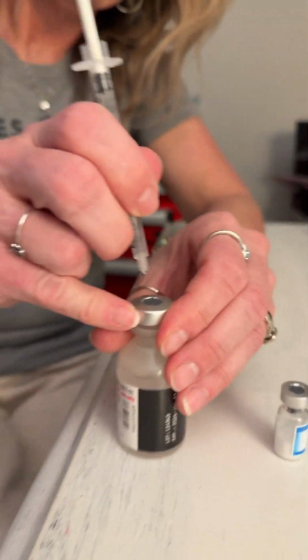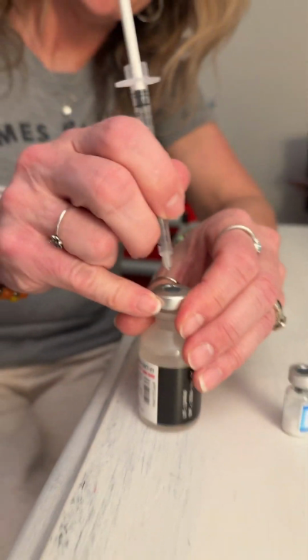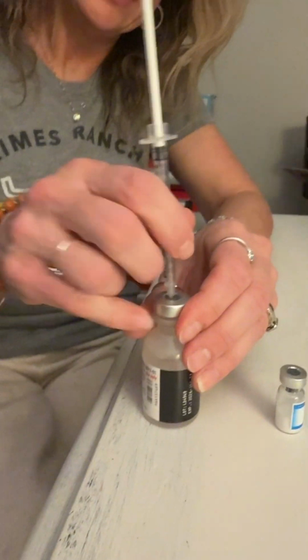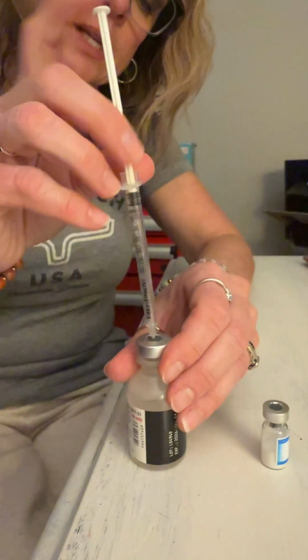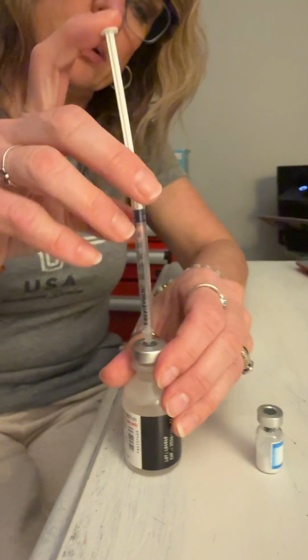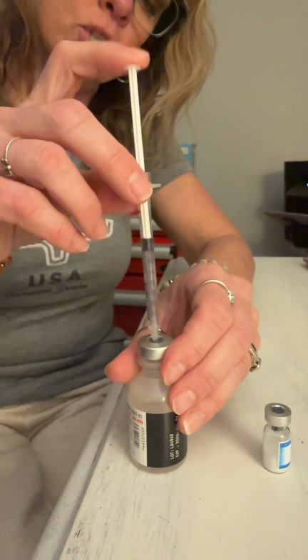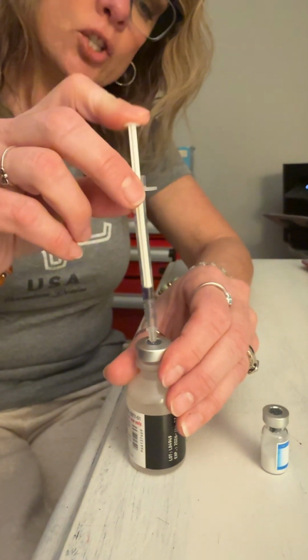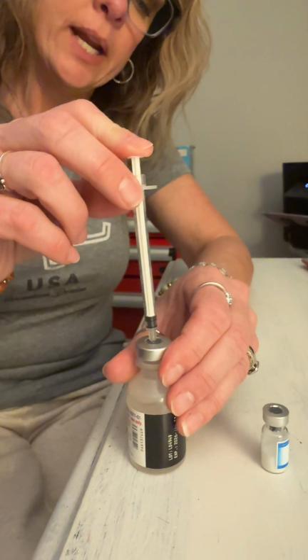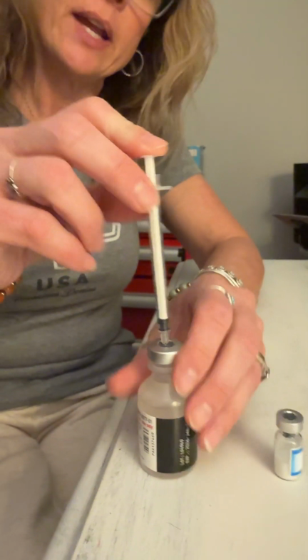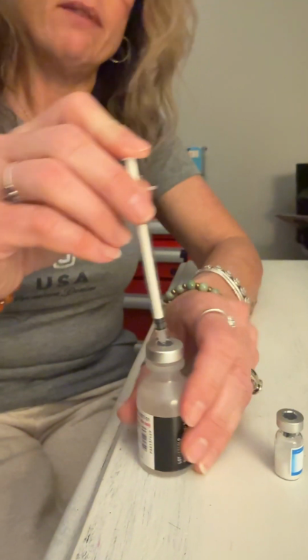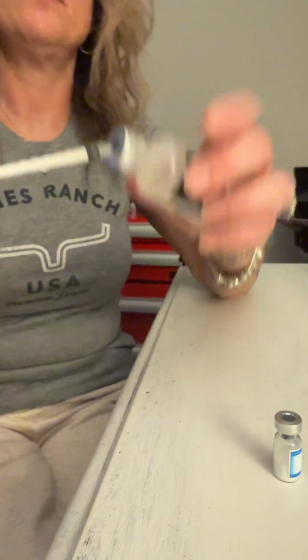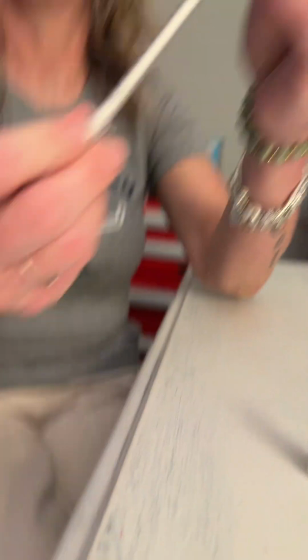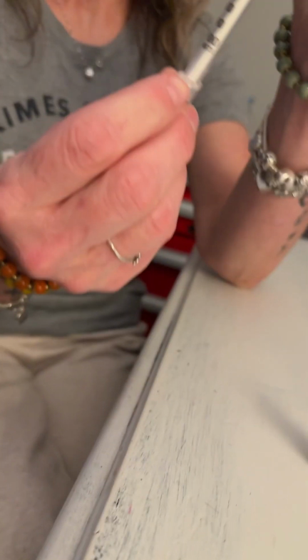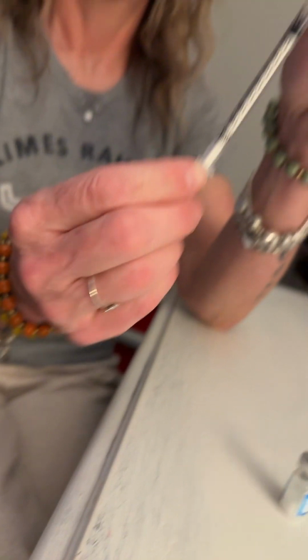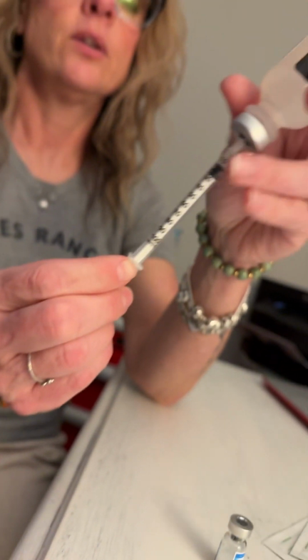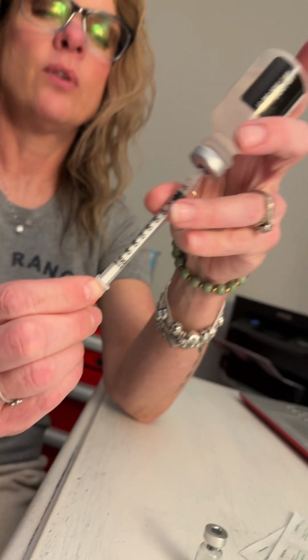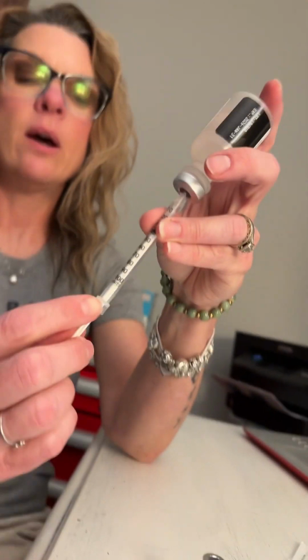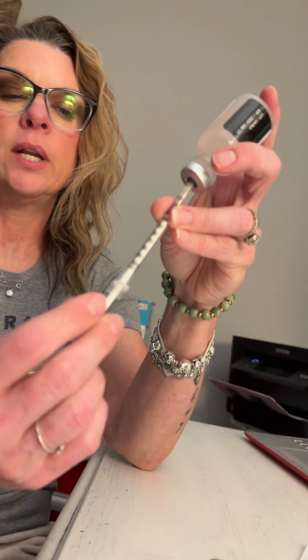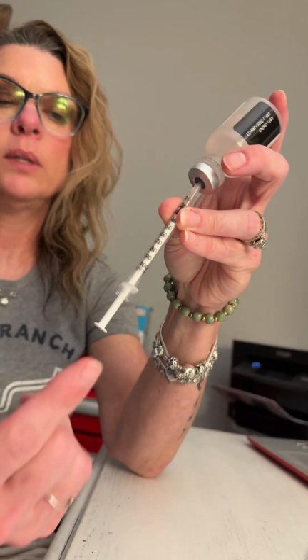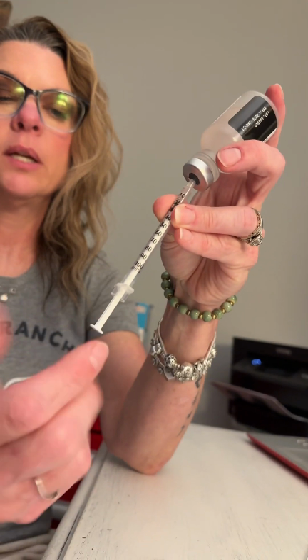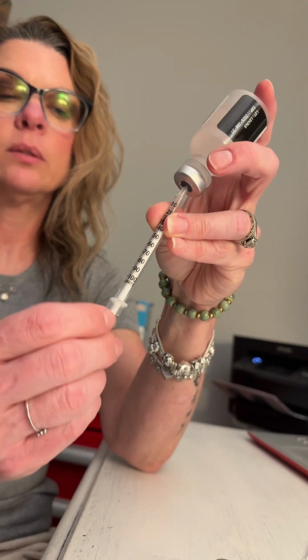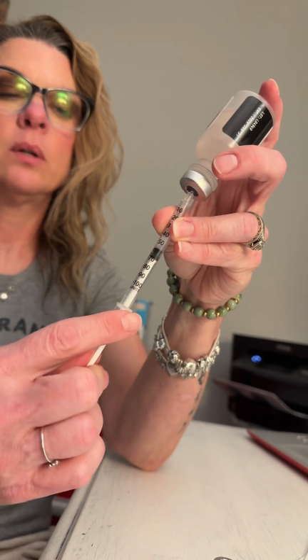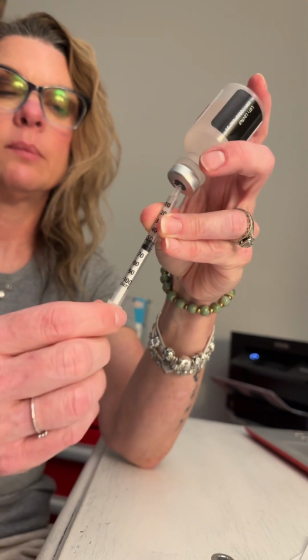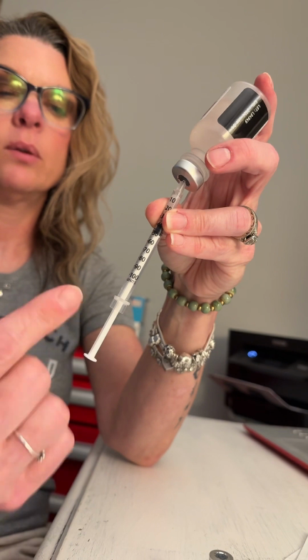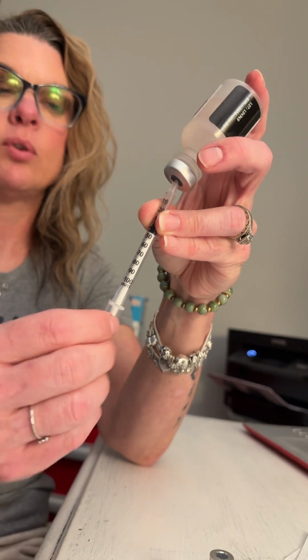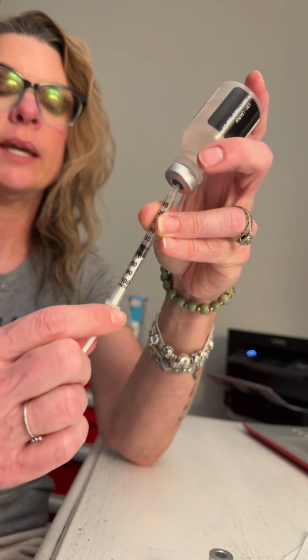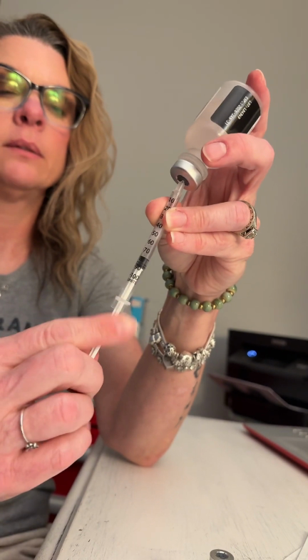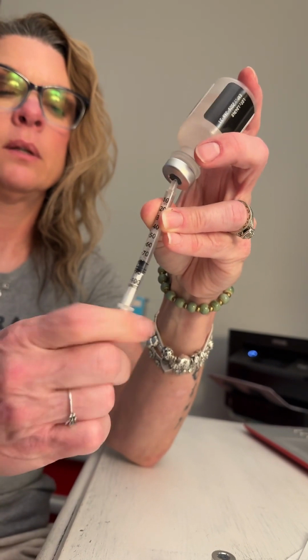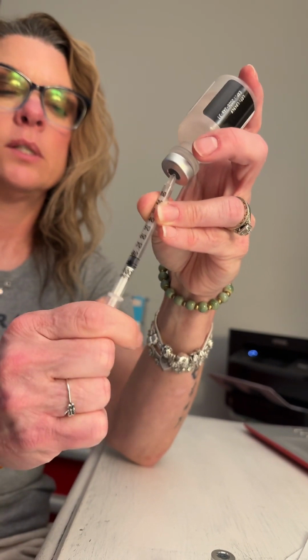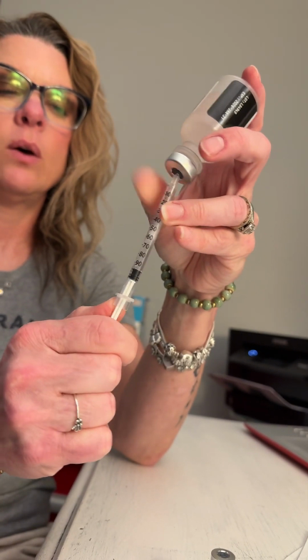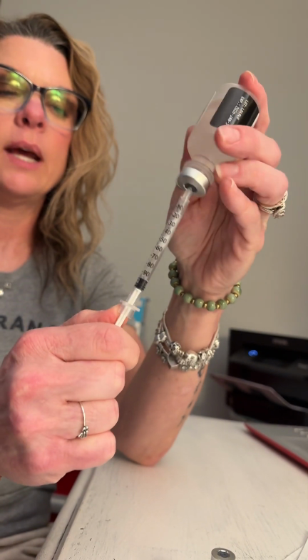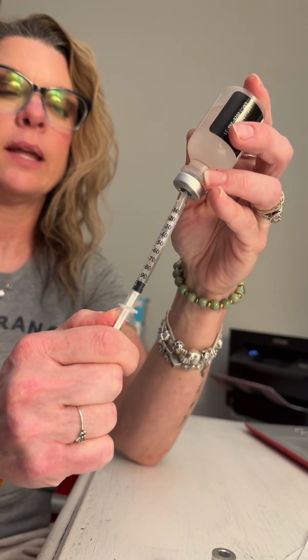Stick it right in dead center. Push it straight in. Create that vacuum. And you're going to draw it out. You need to hold this plunger or it will draw back in, so you need to hold it out like that.